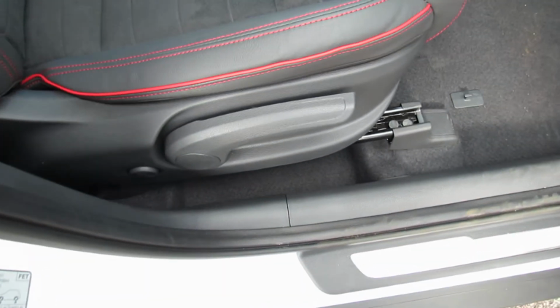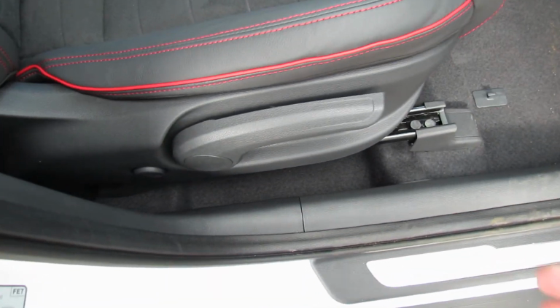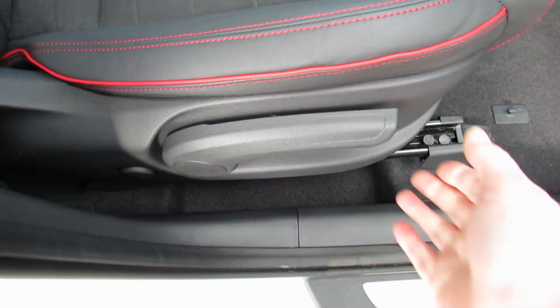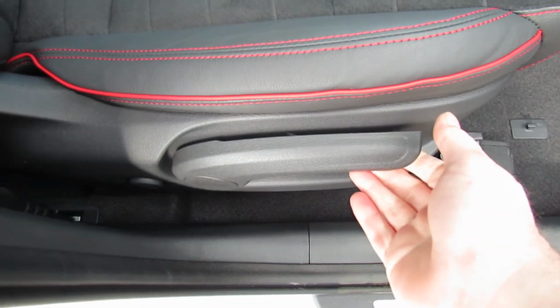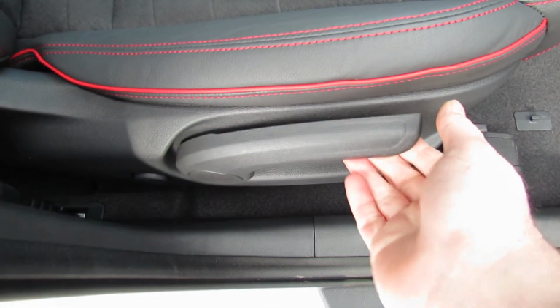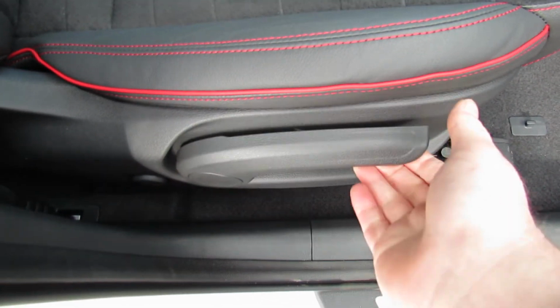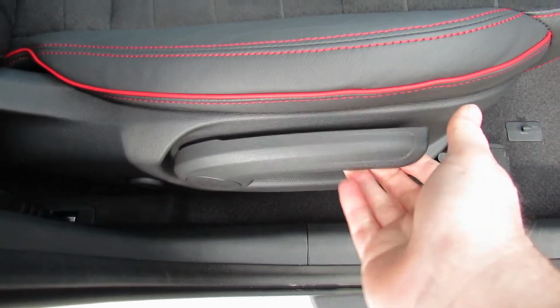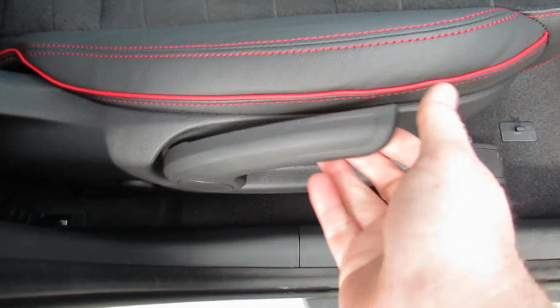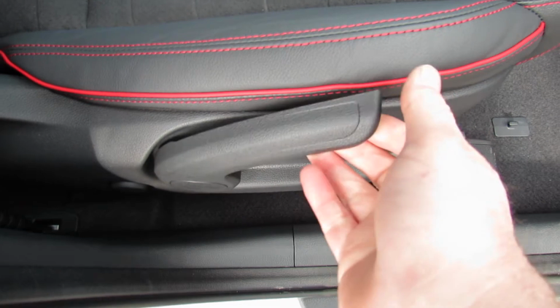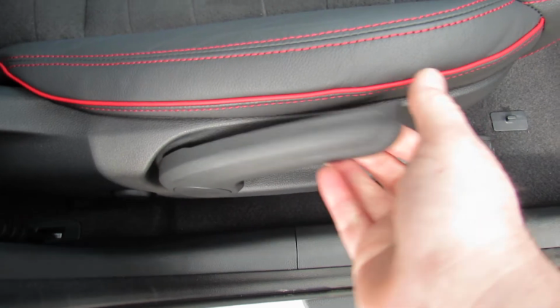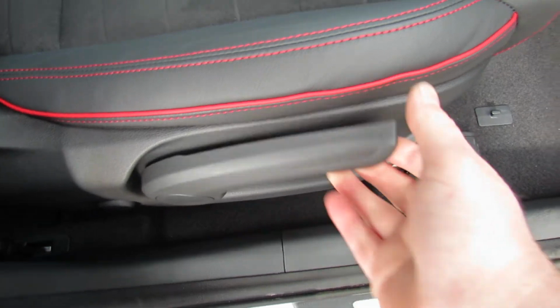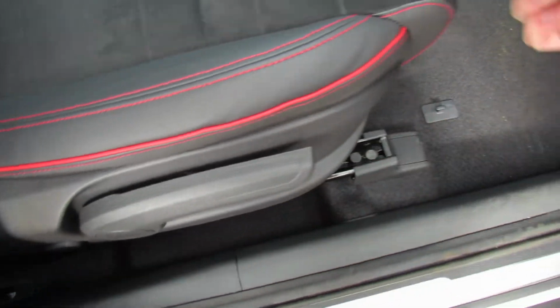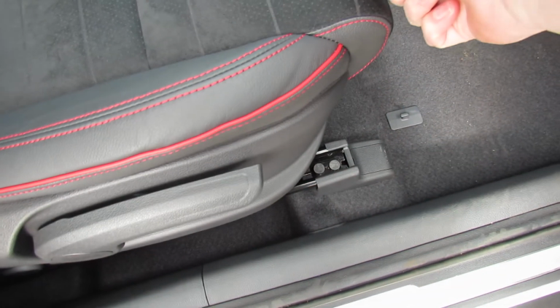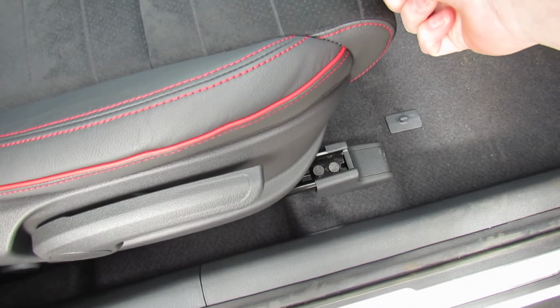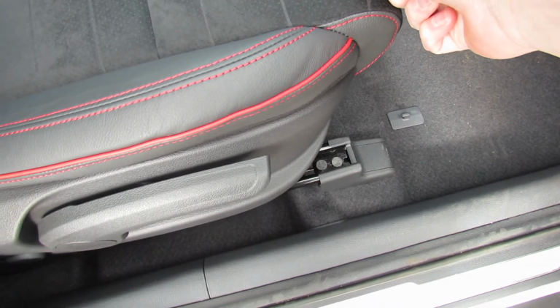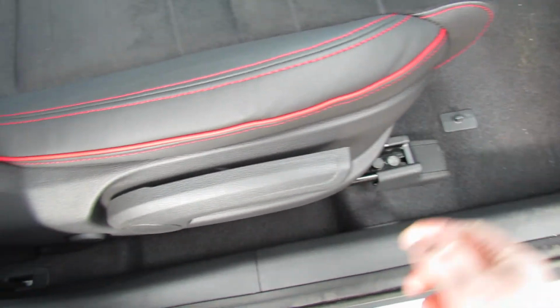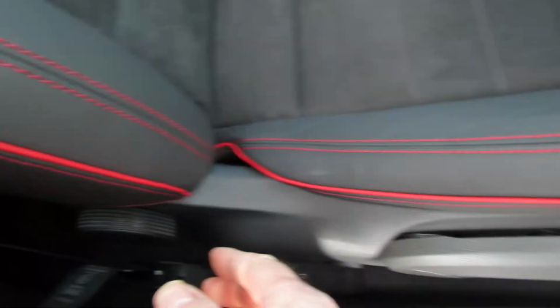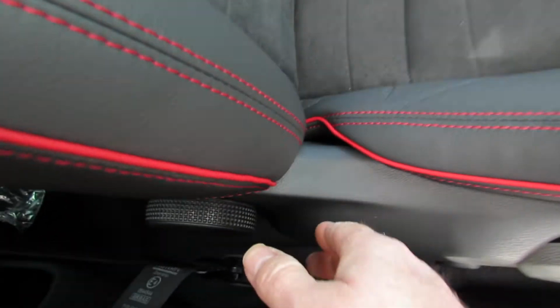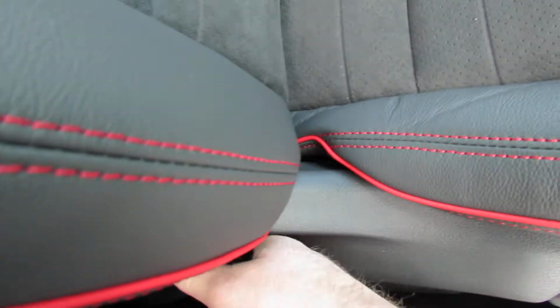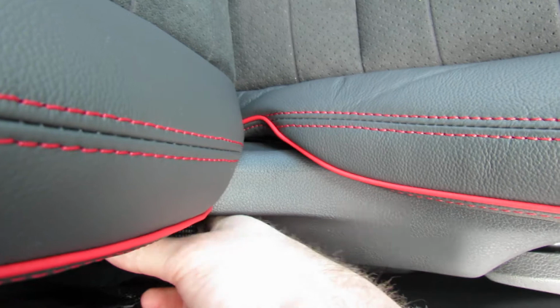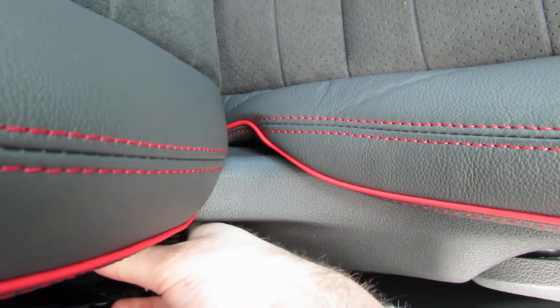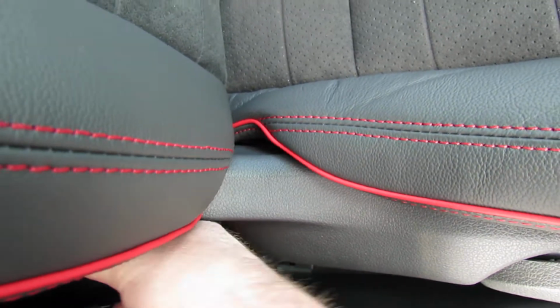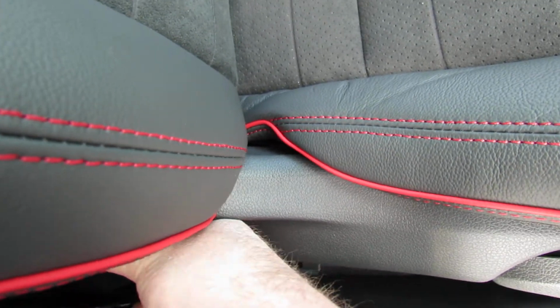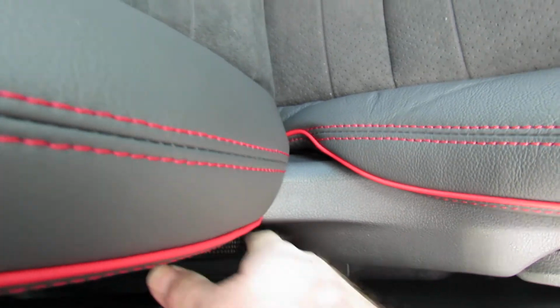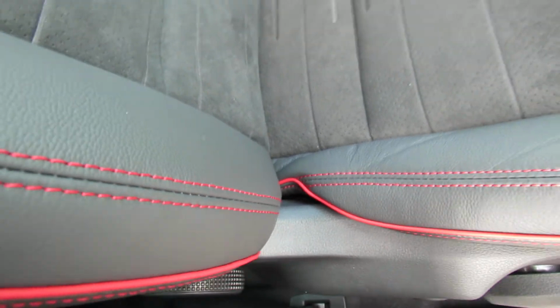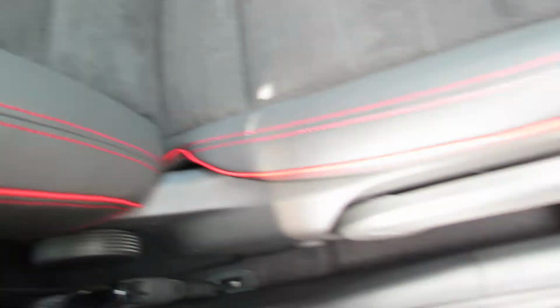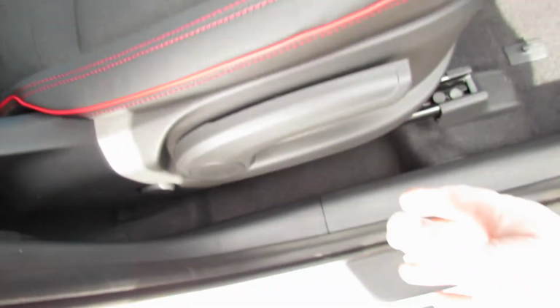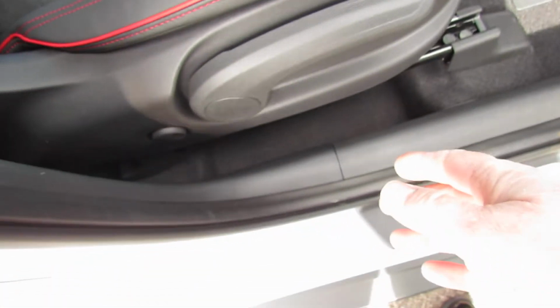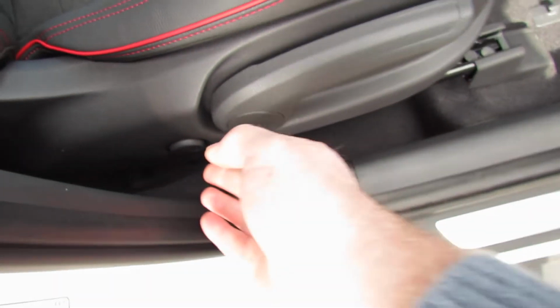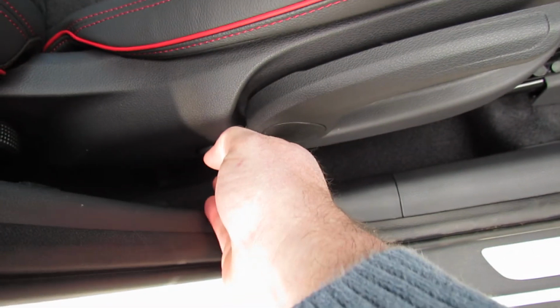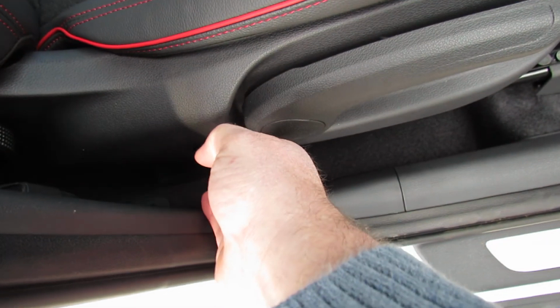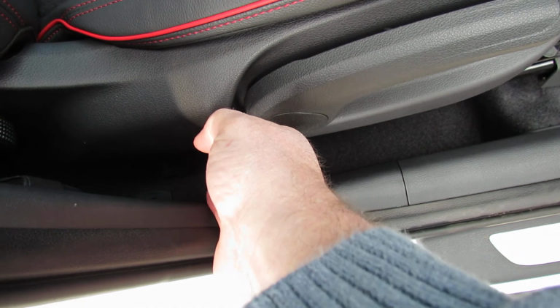Just onto the driver's seat. The height adjustment is just there. Forwards and backwards is between your legs. Your backrest is that one there. And you've got your lumbar adjustment just there as well.